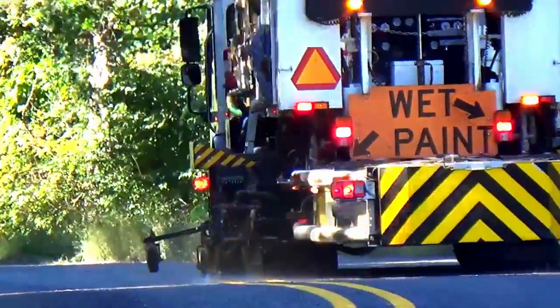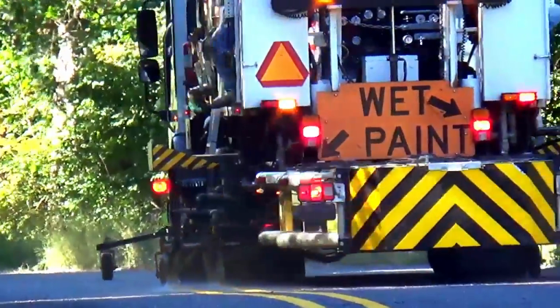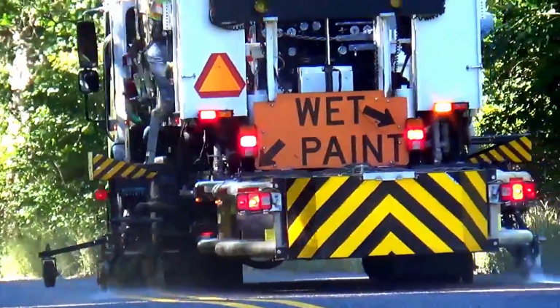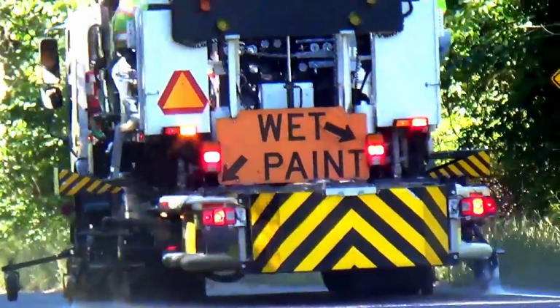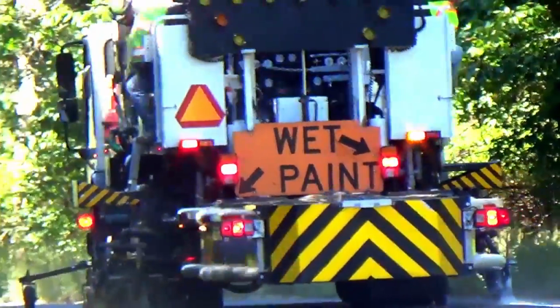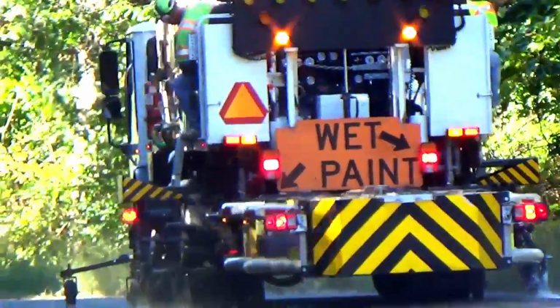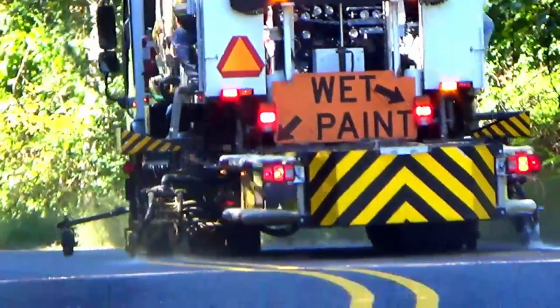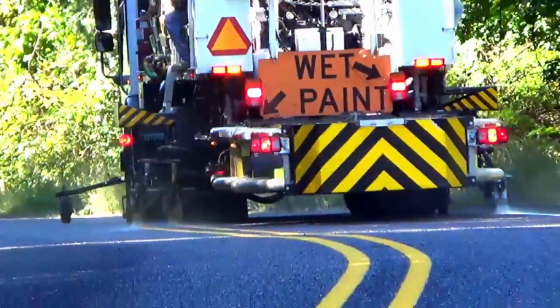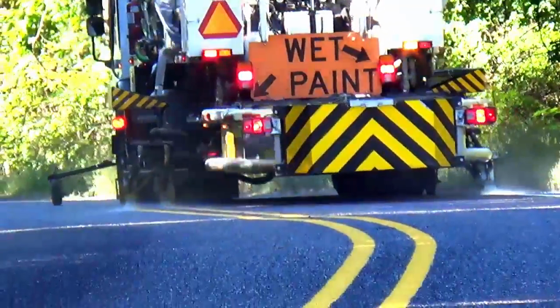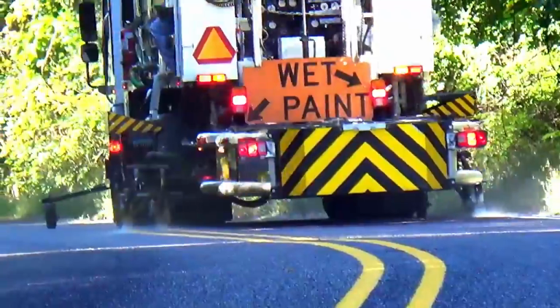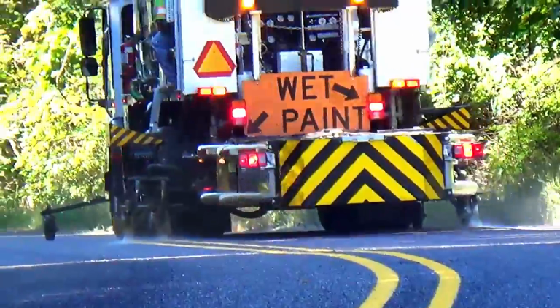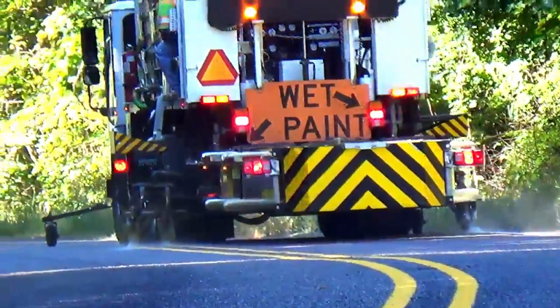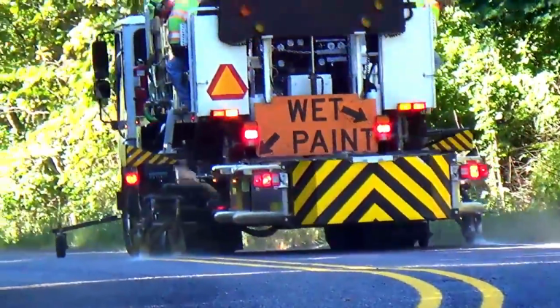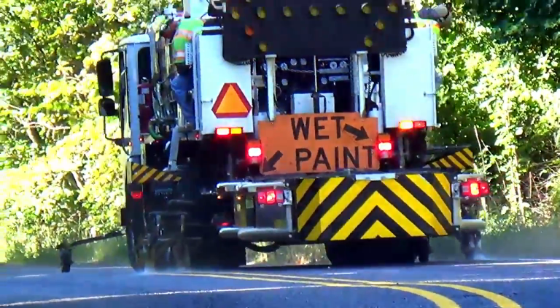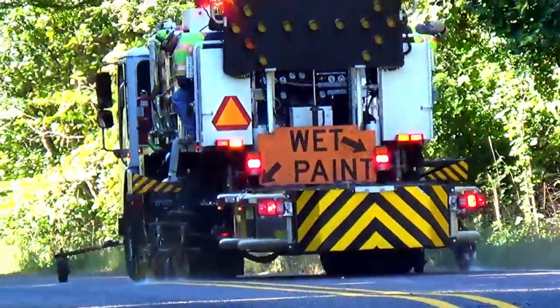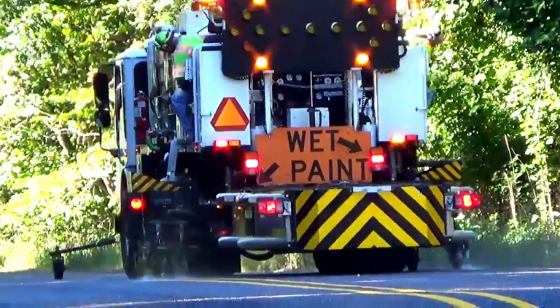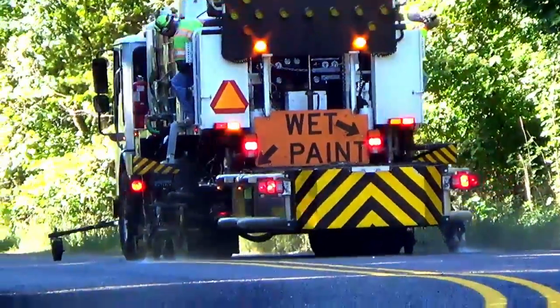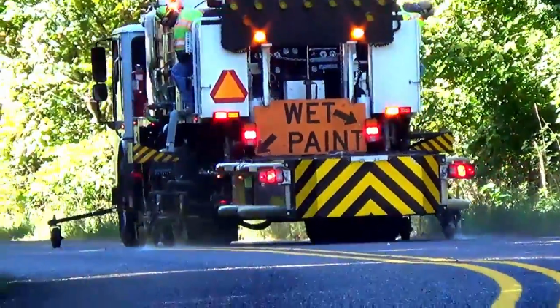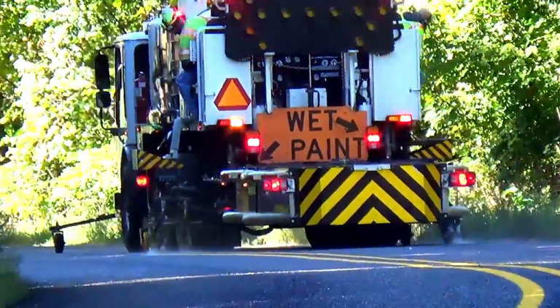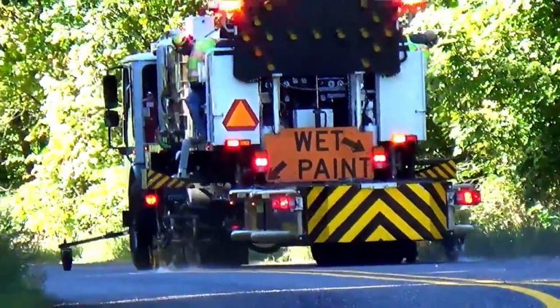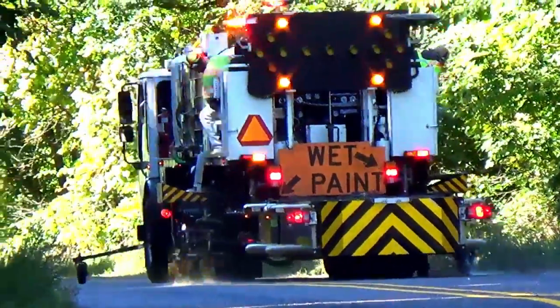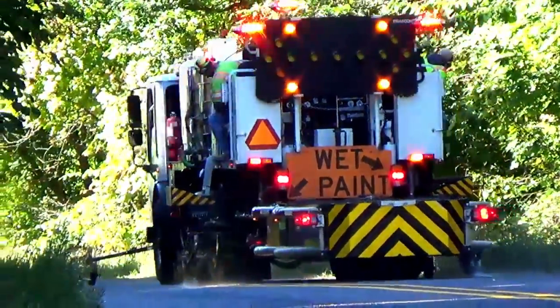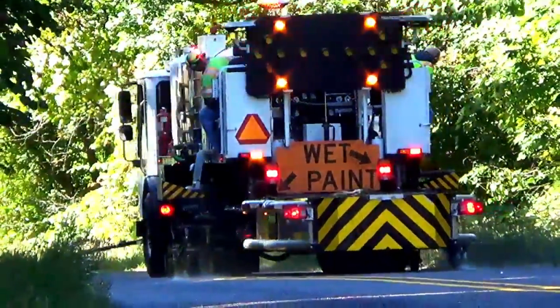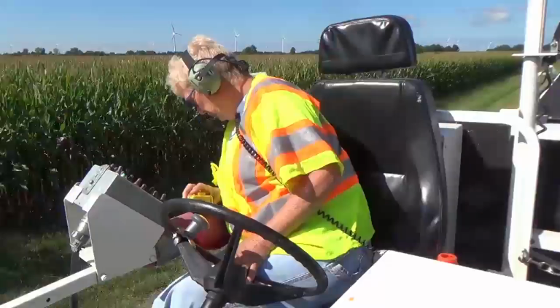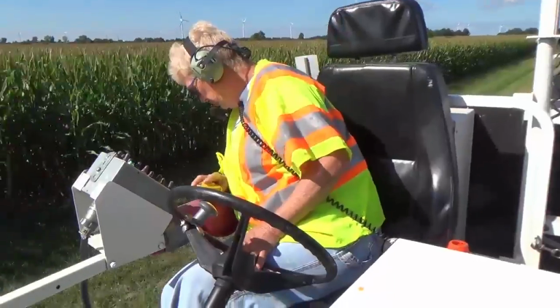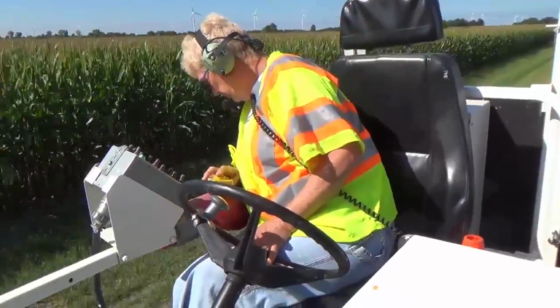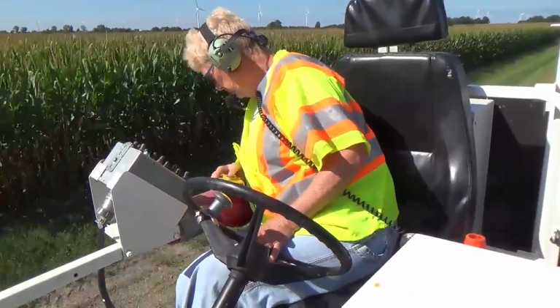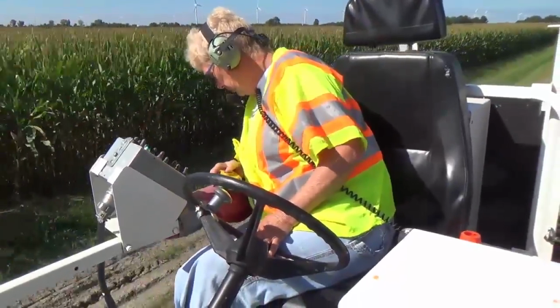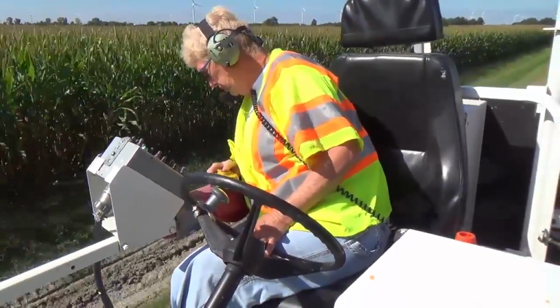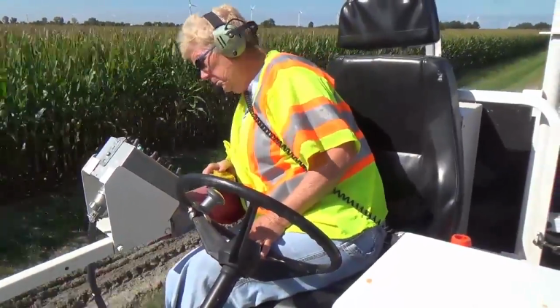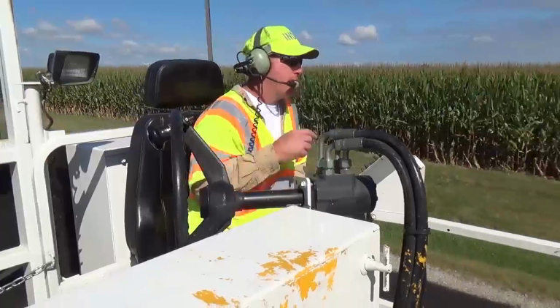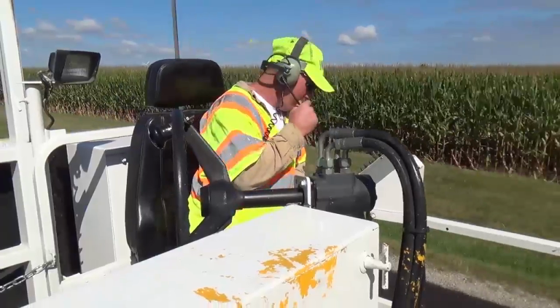In 2013, the Greenfield and Crawfordsville districts modified their trucks to allow a single truck to paint both edge line and center lines at the same time. This reduced the number of vehicles and operators required to paint the road markings.